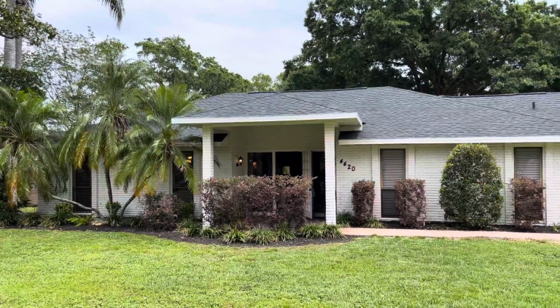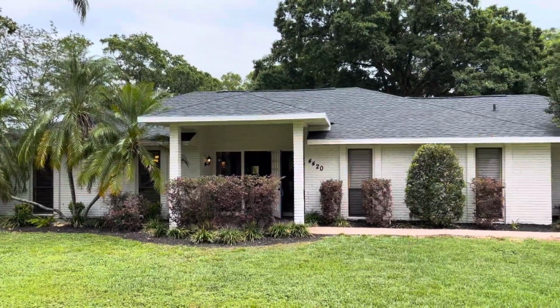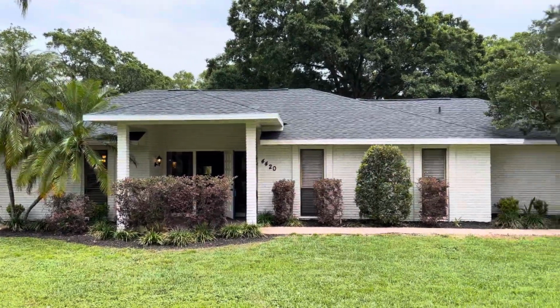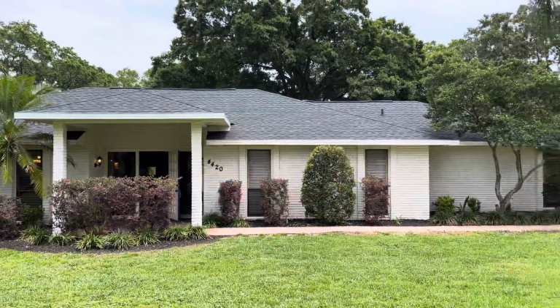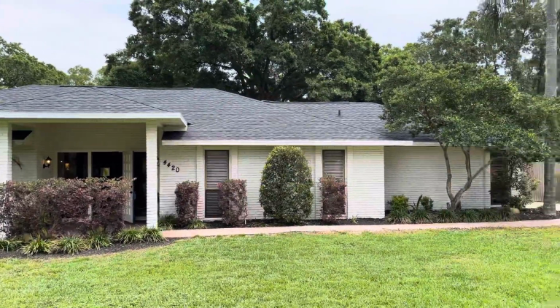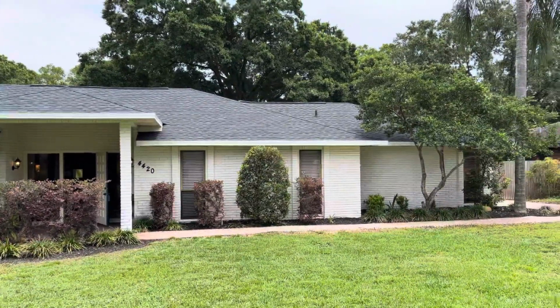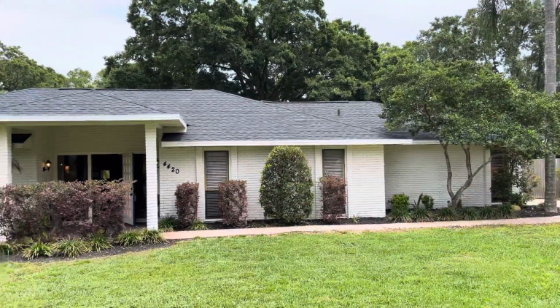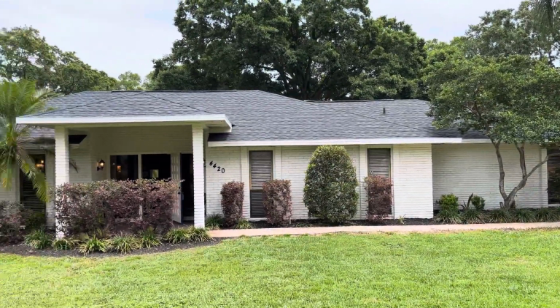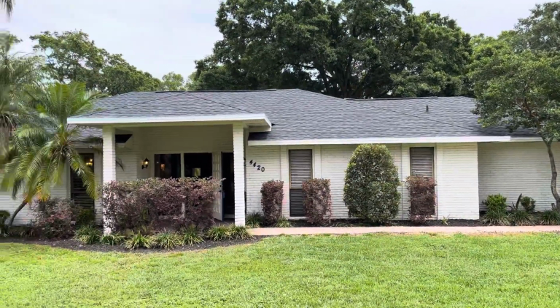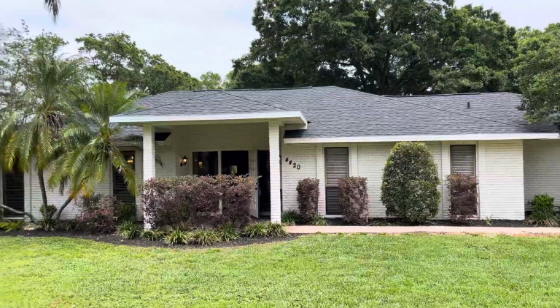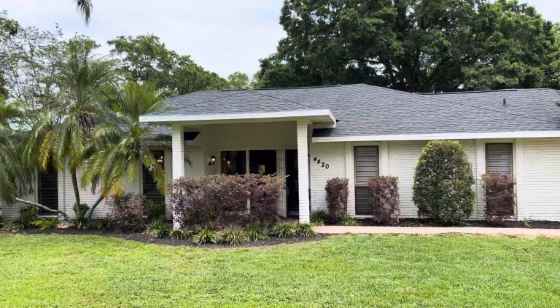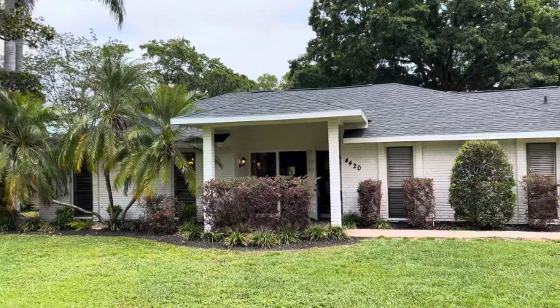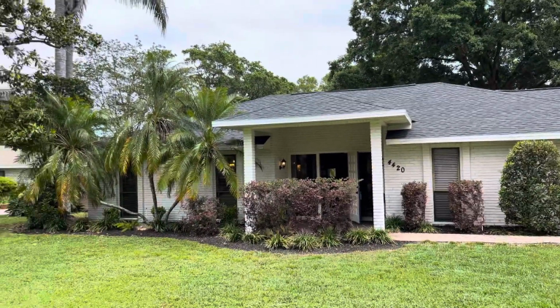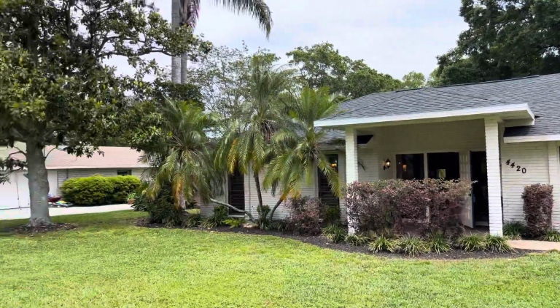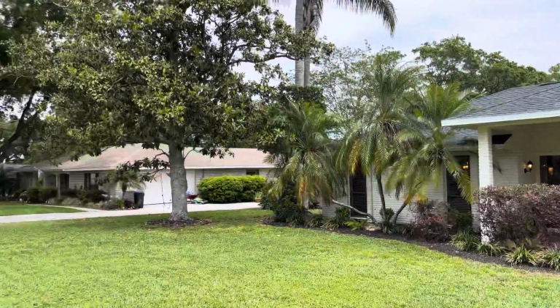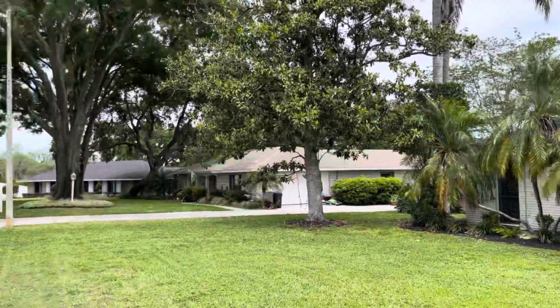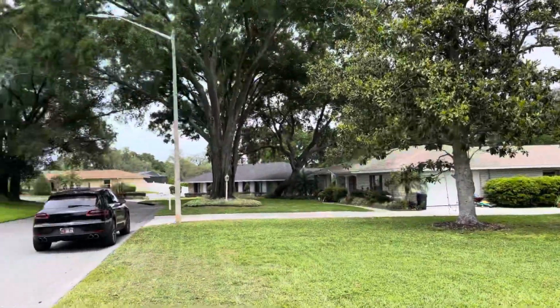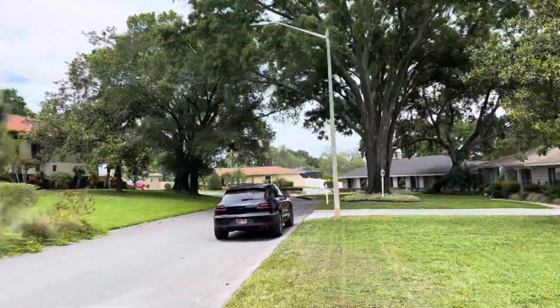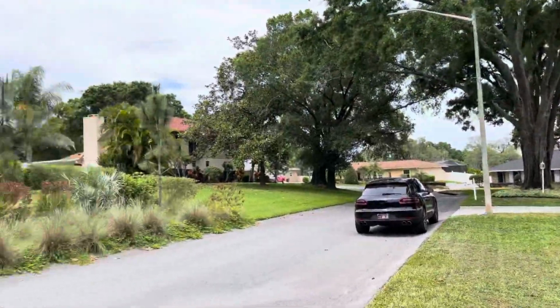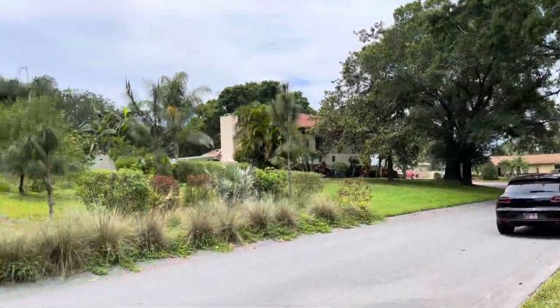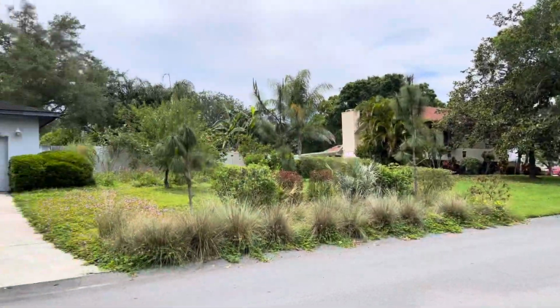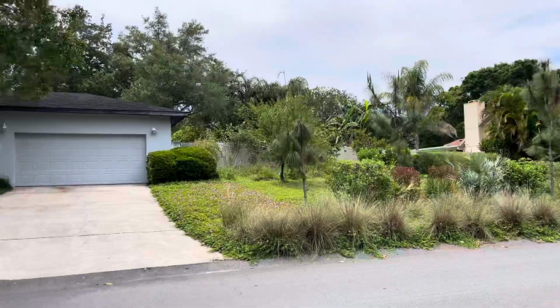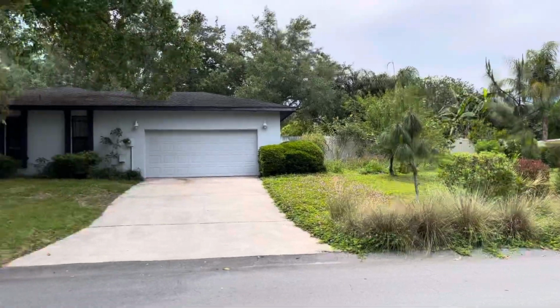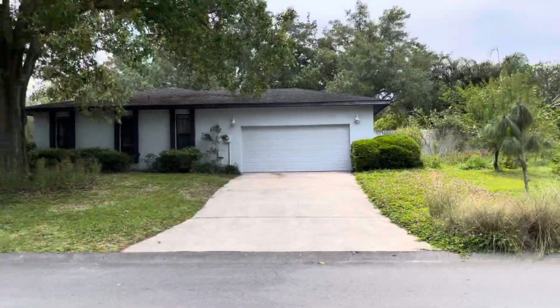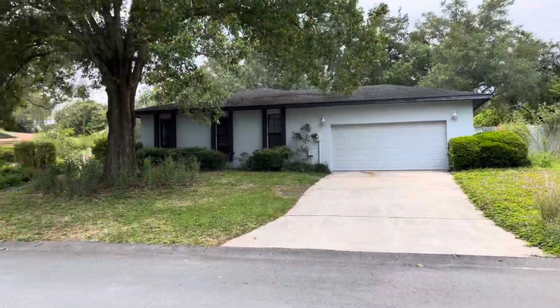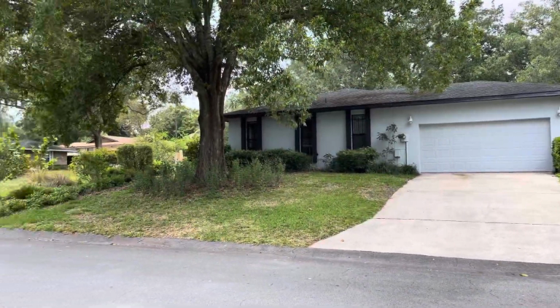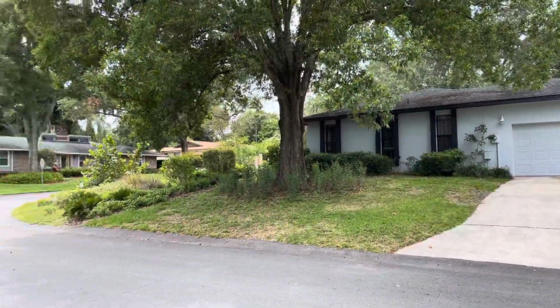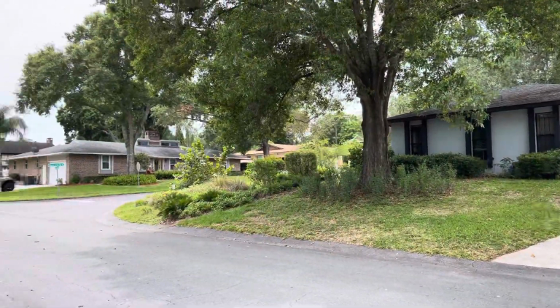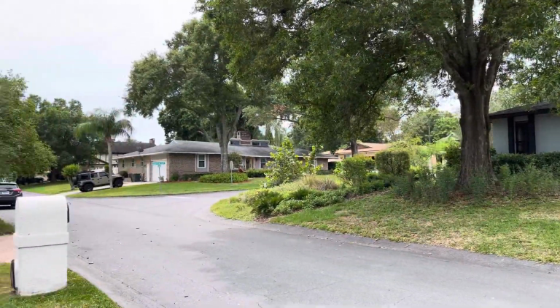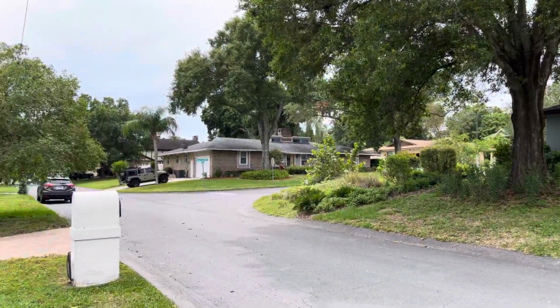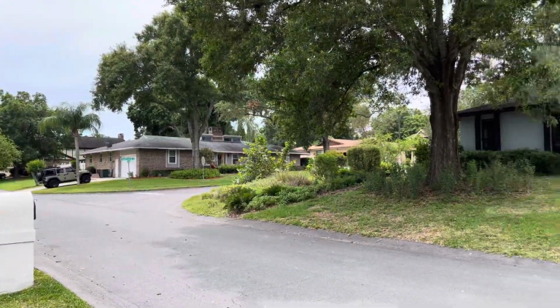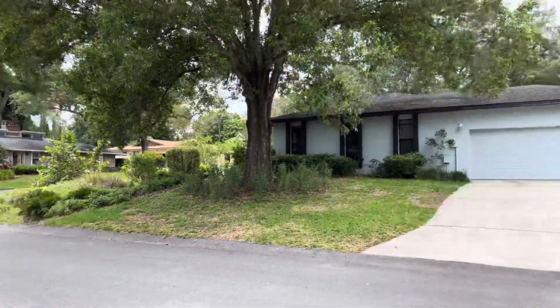Good afternoon. It's Brian Stevens at Keller Williams. I'm going to show you a beautiful home at 4420 in Sugar Tree. As many of you know, Lakeland's Southeast Sugar Tree is a wonderful established community here in Southeast Lakeland.